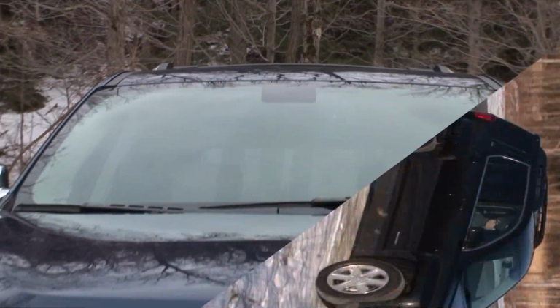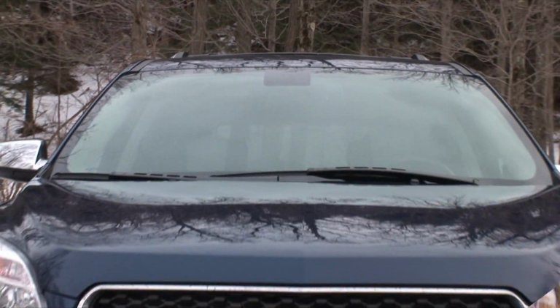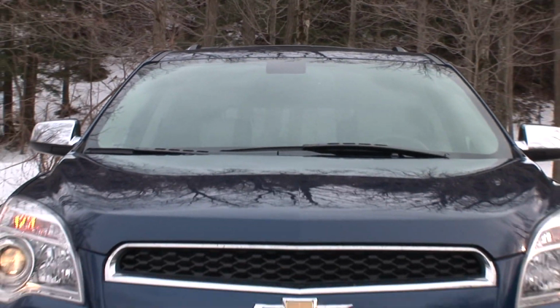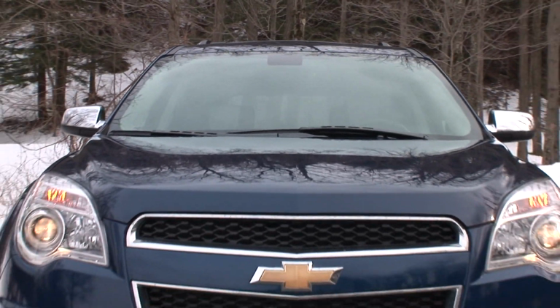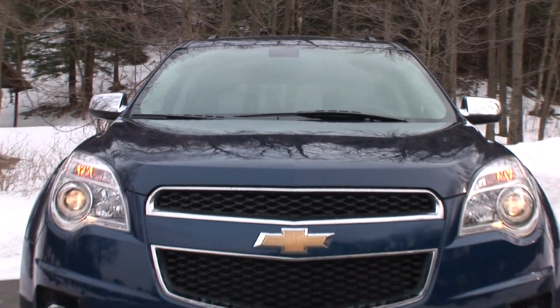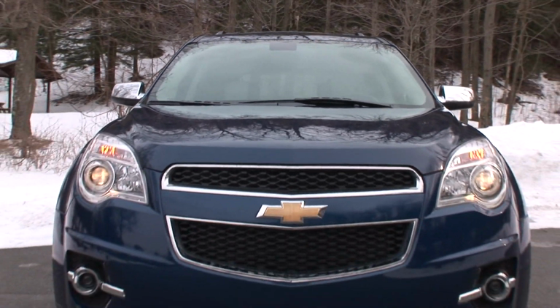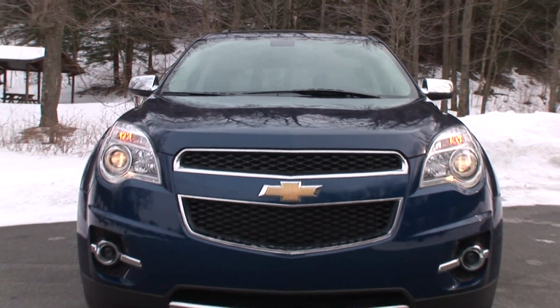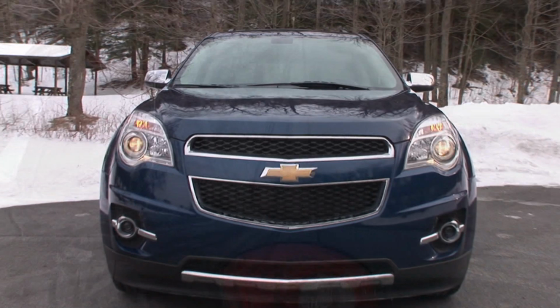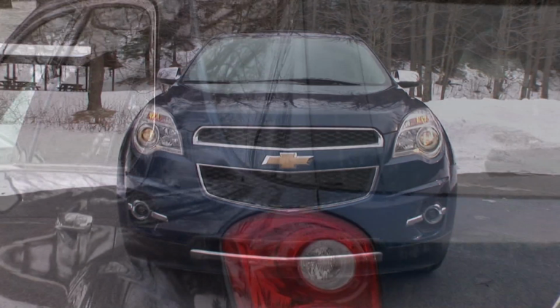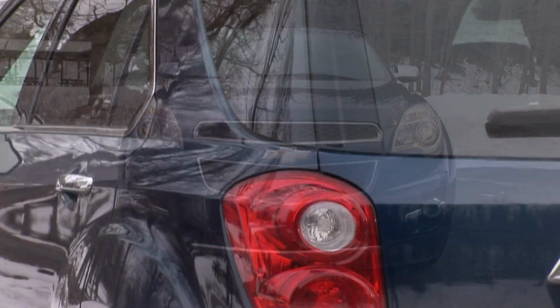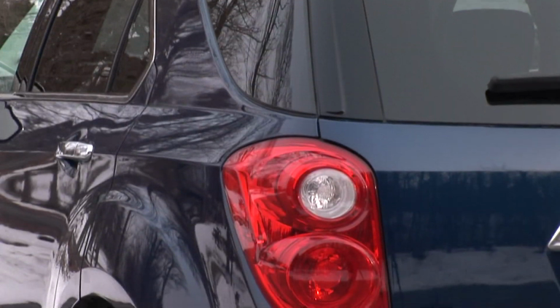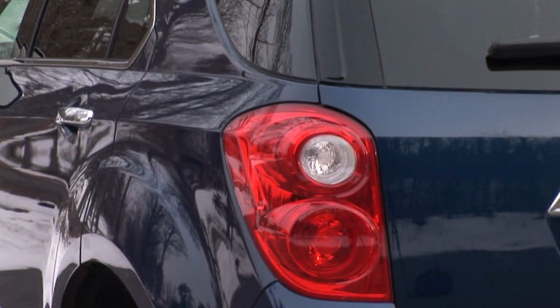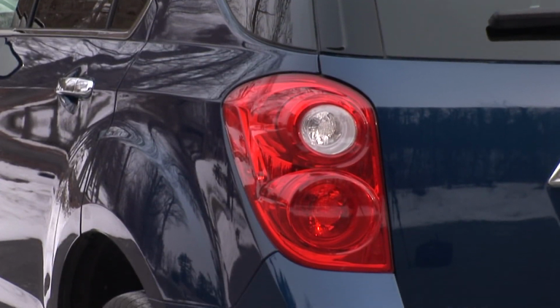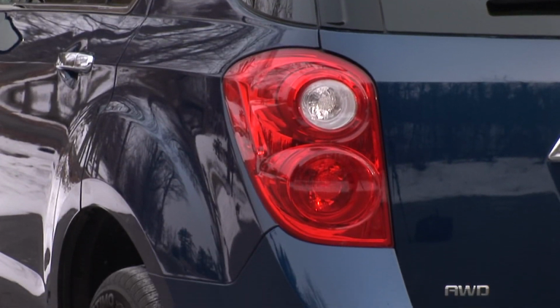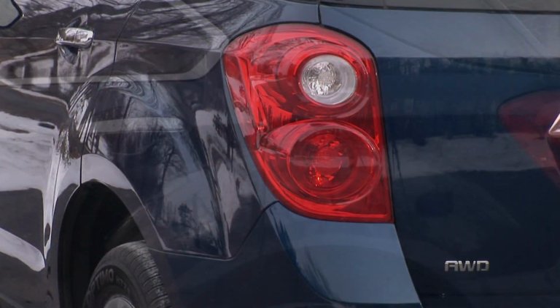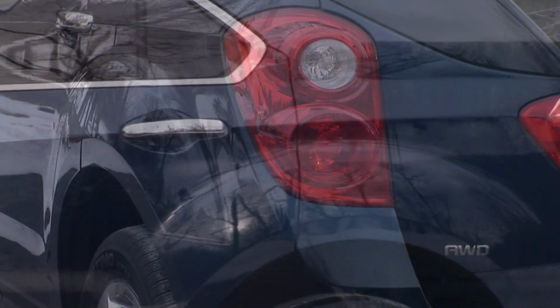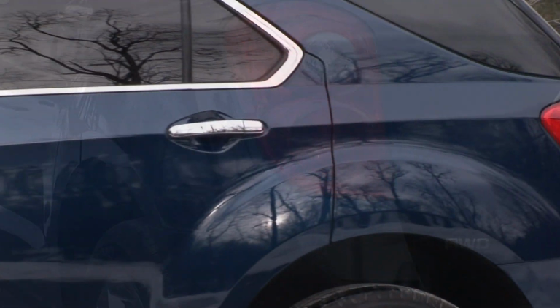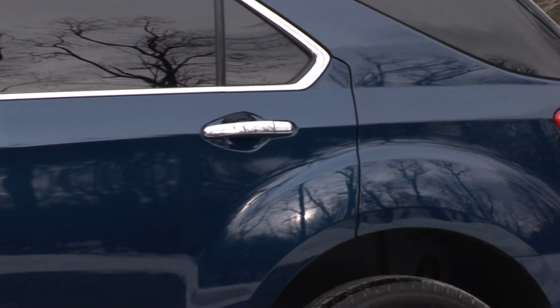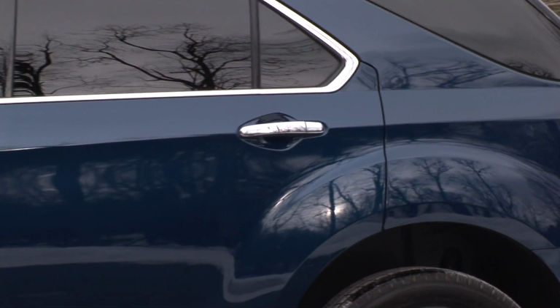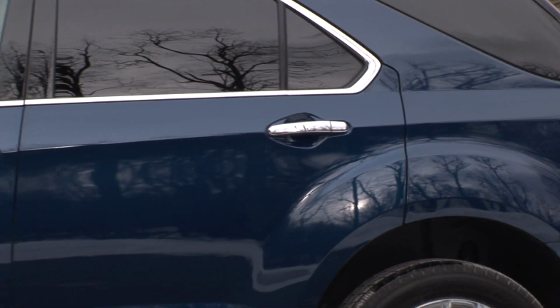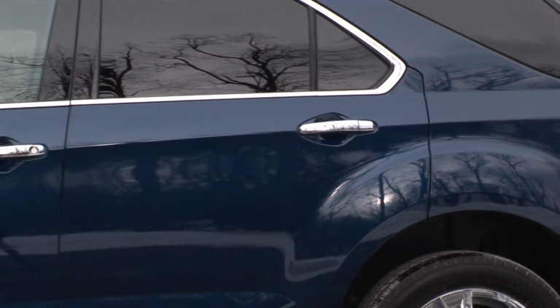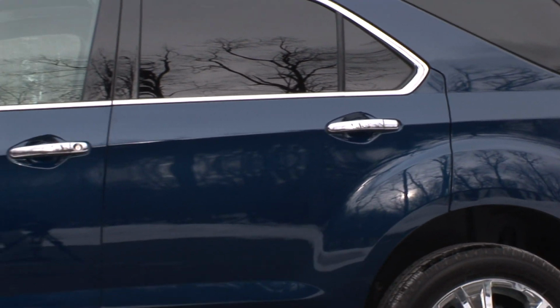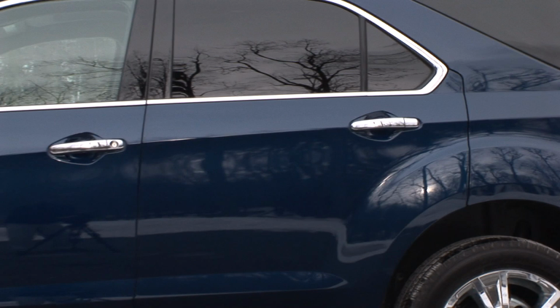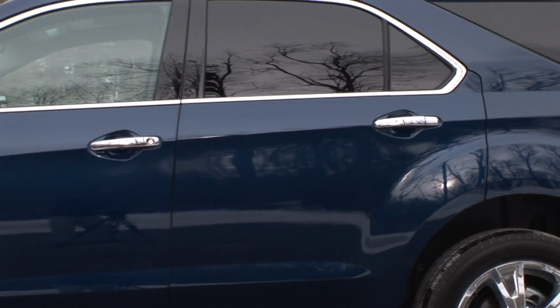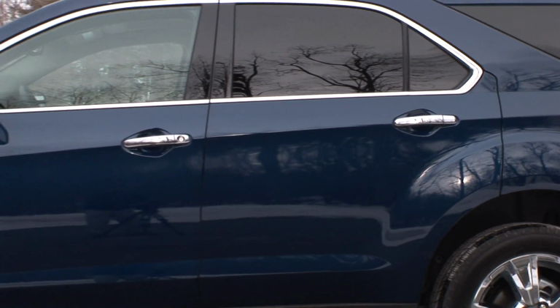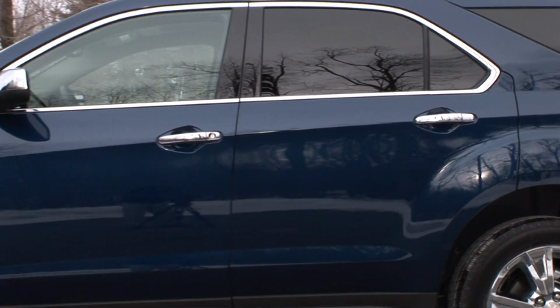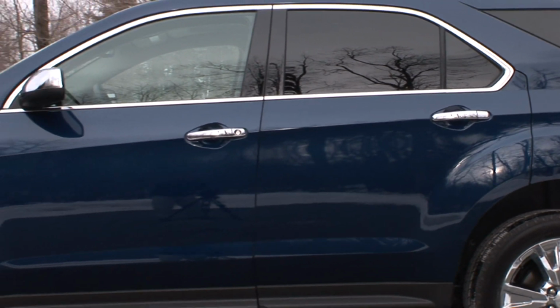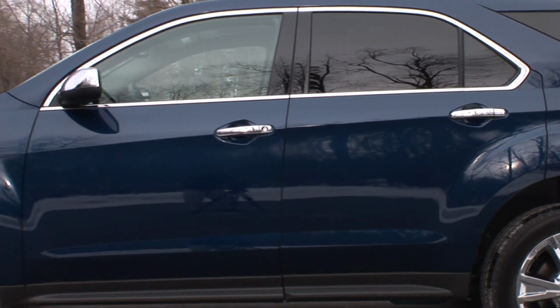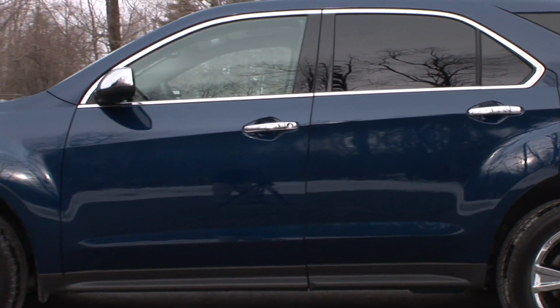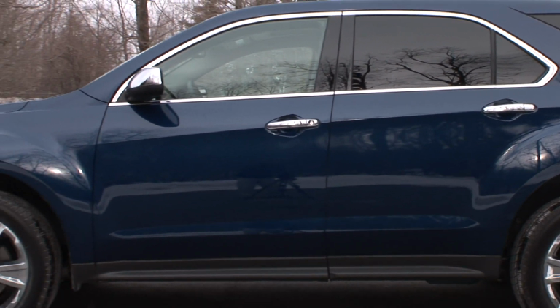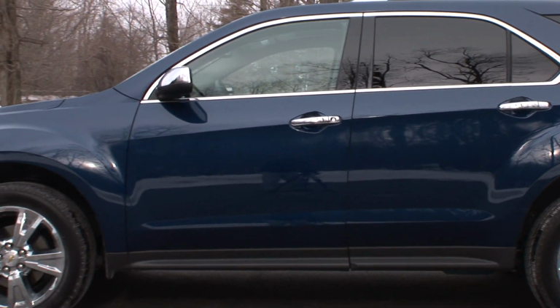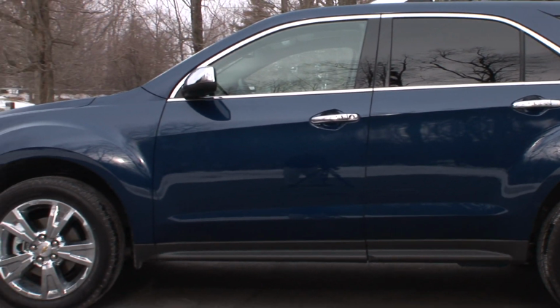The Equinox, on the other hand, is urban chic. It's styled in the vein of a smaller Chevy Traverse and has considerable curb appeal. It comes off as less pretentious and friendlier overall.